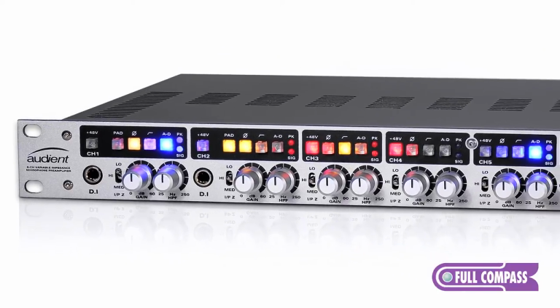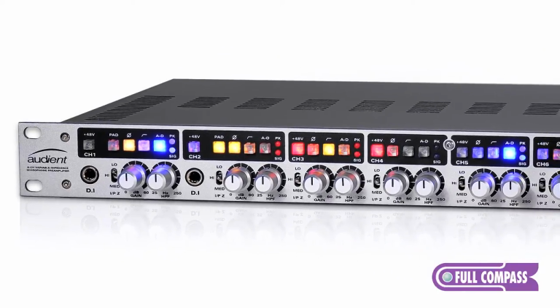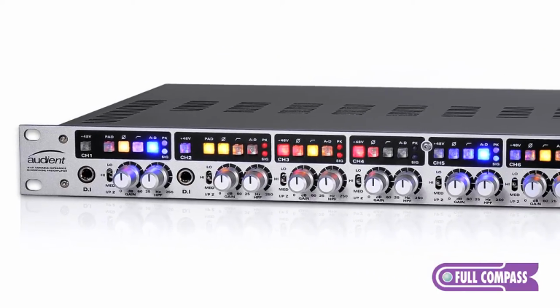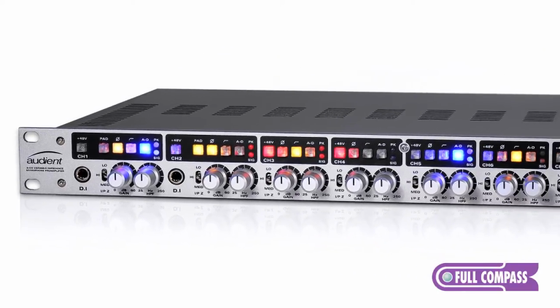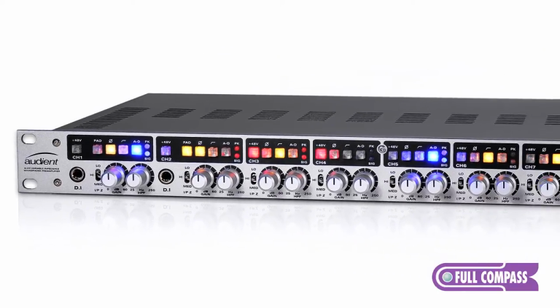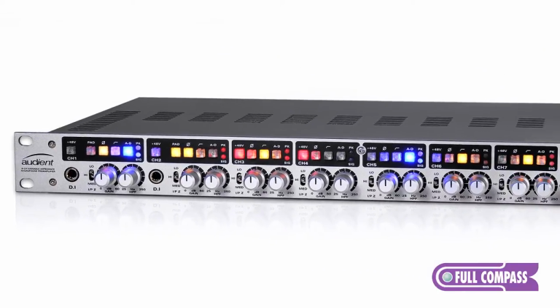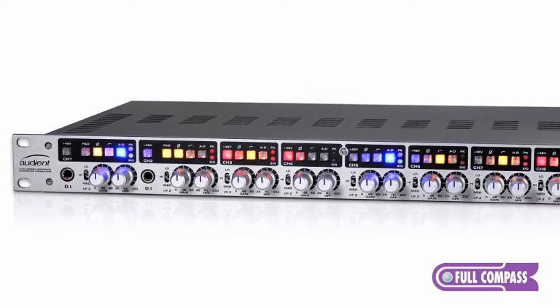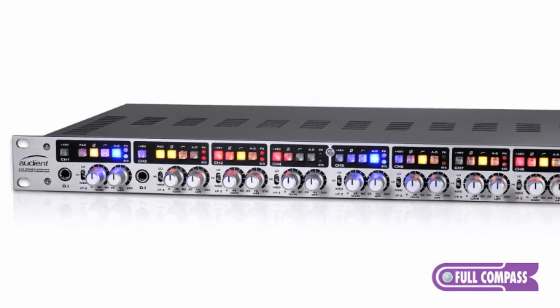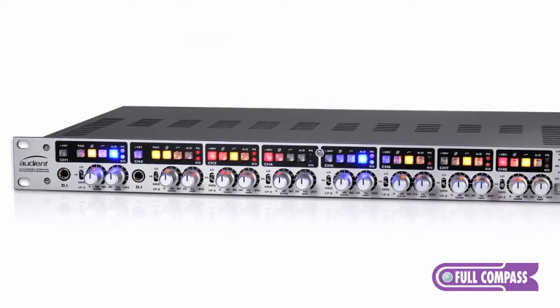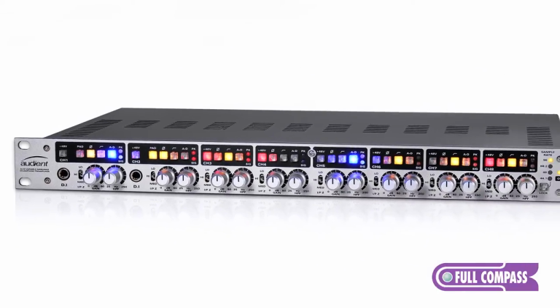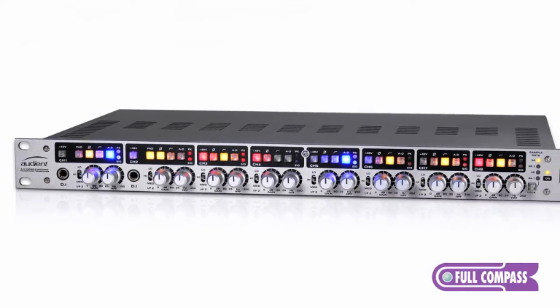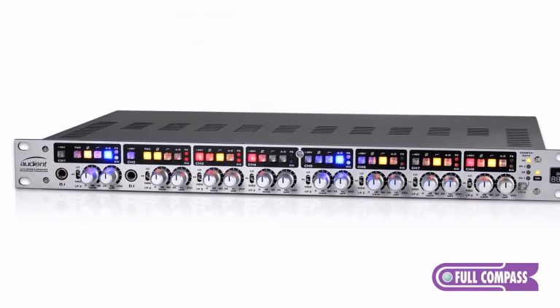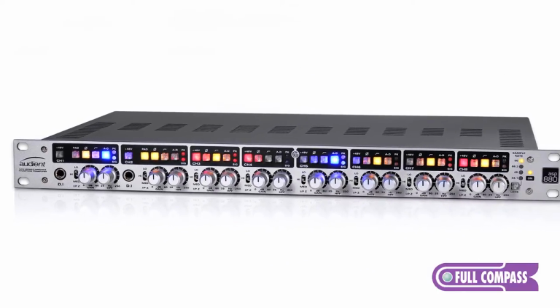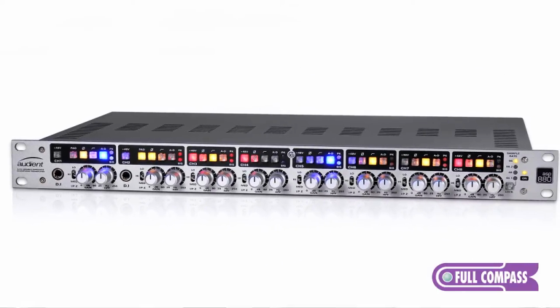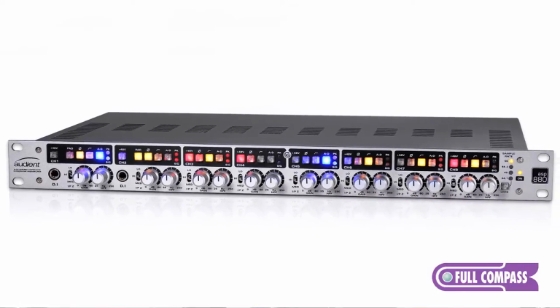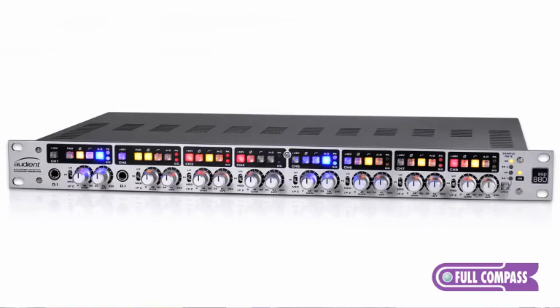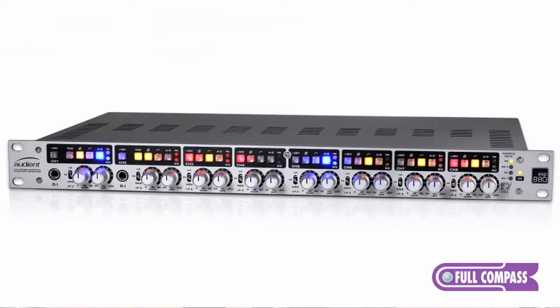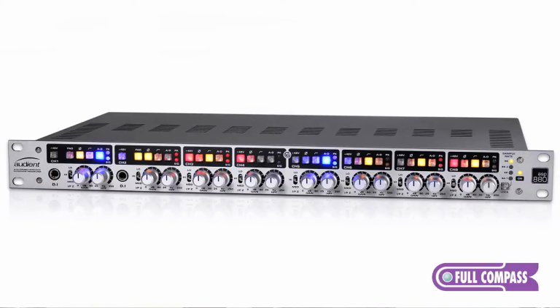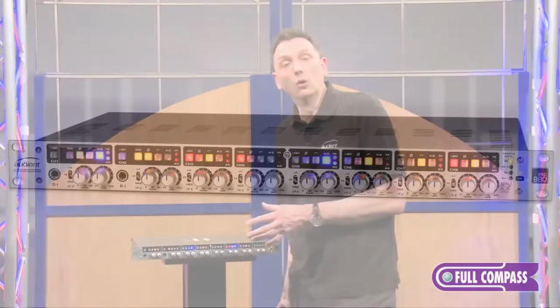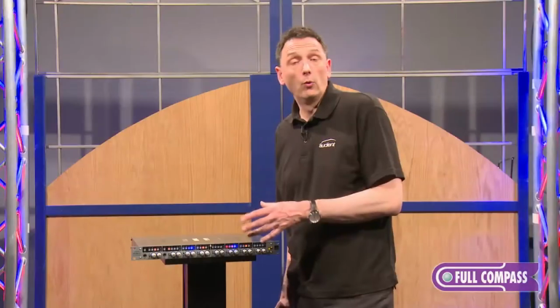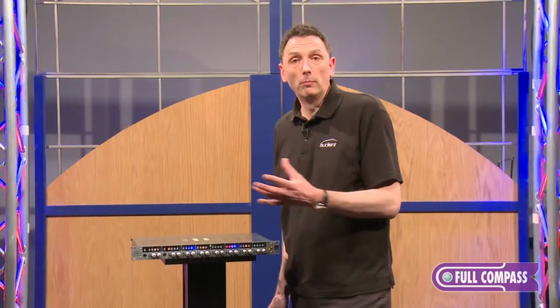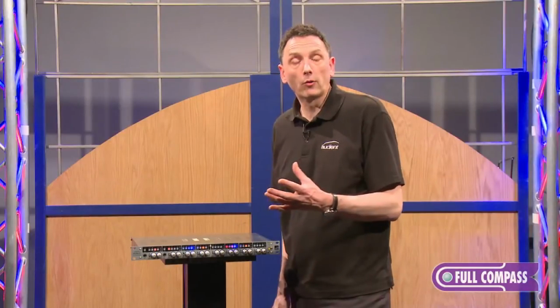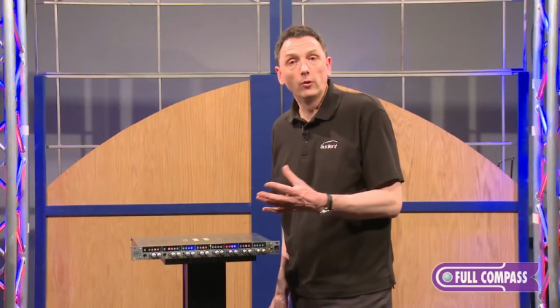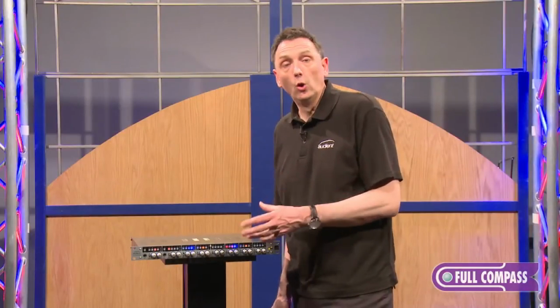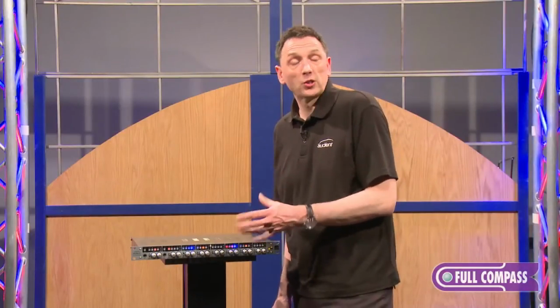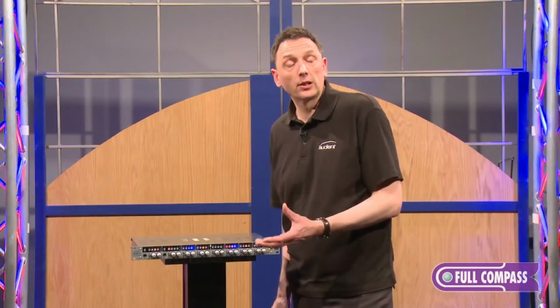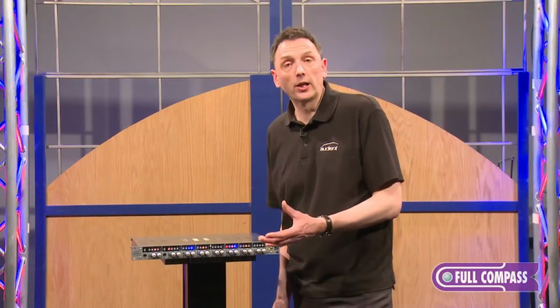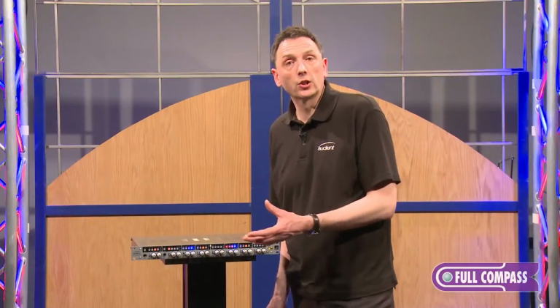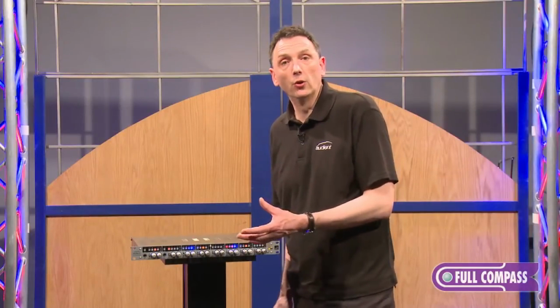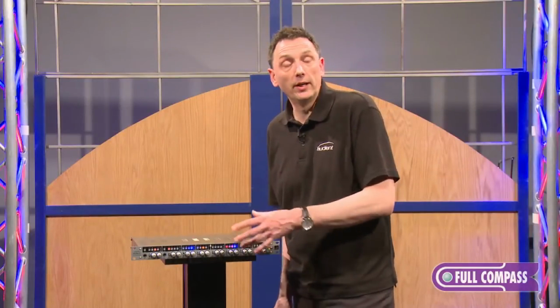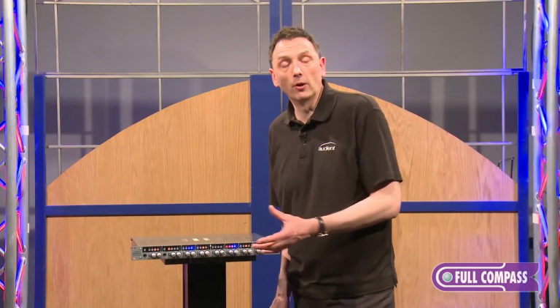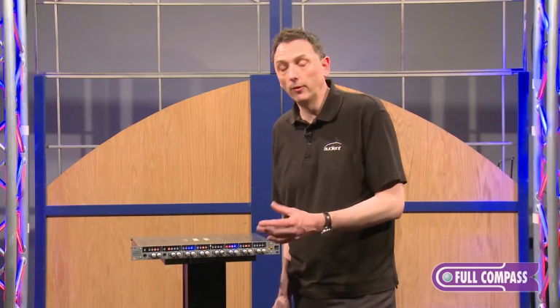Each channel has a variable impedance switch, so you can perfectly match the impedance to your ribbon microphone or subtly change the tone of any microphone.